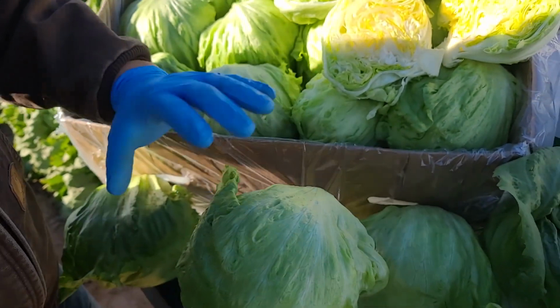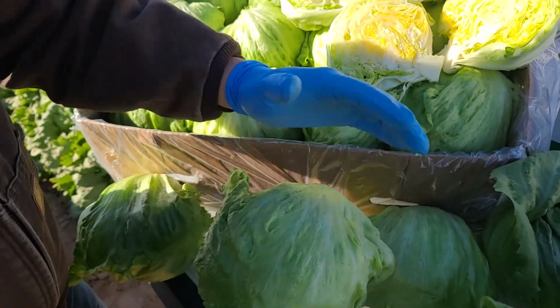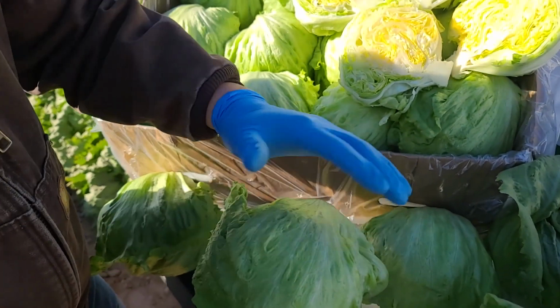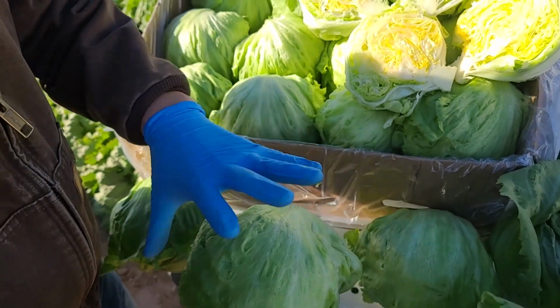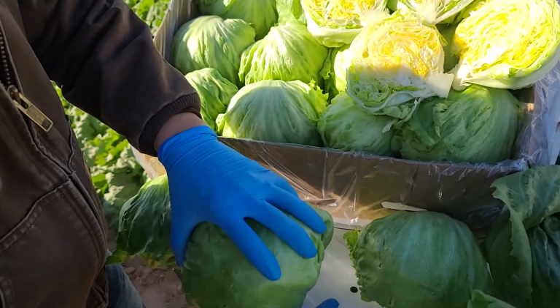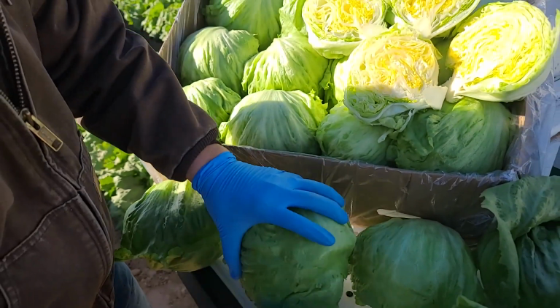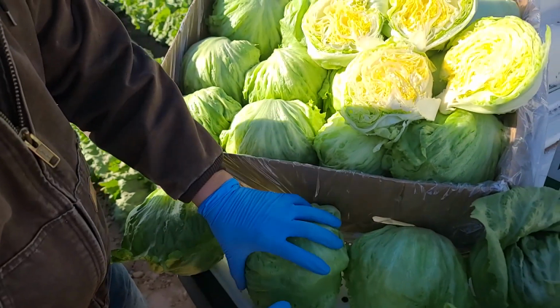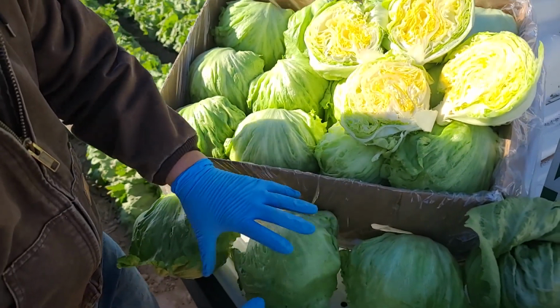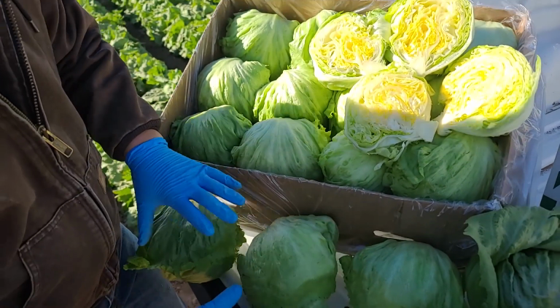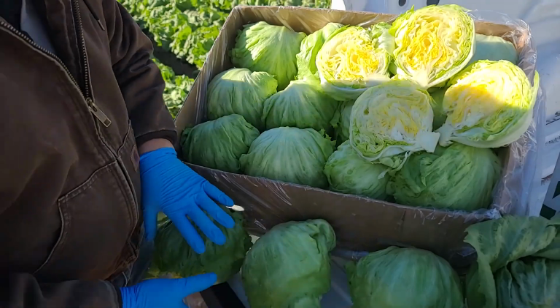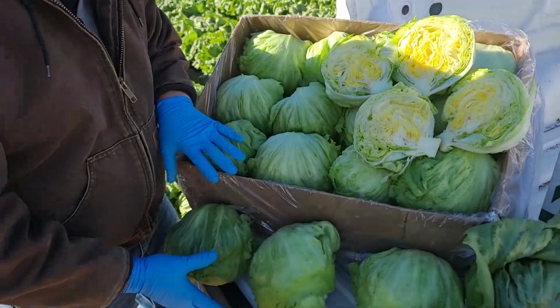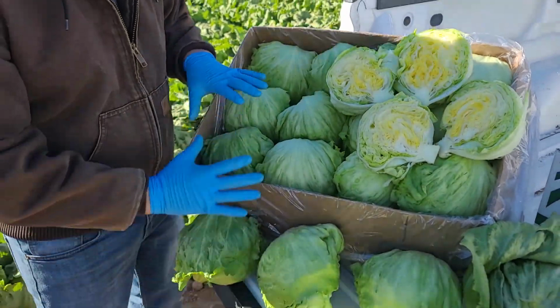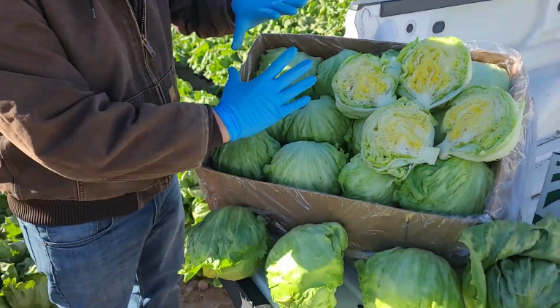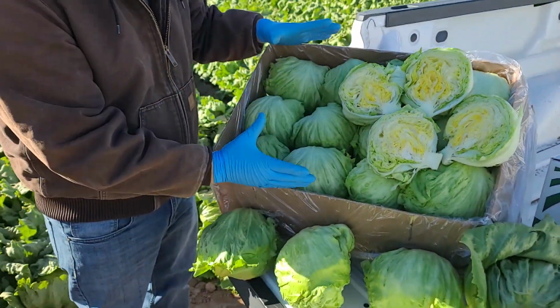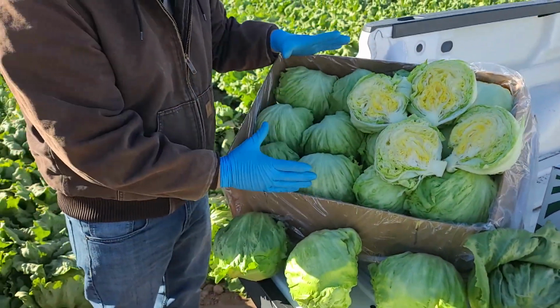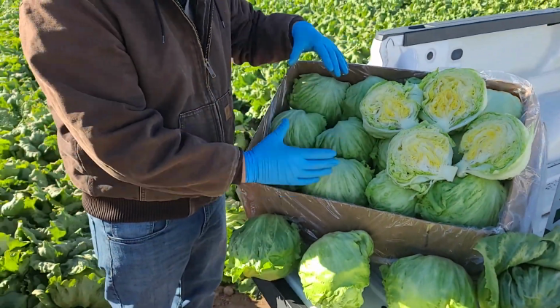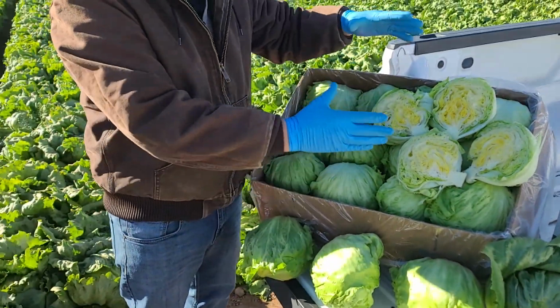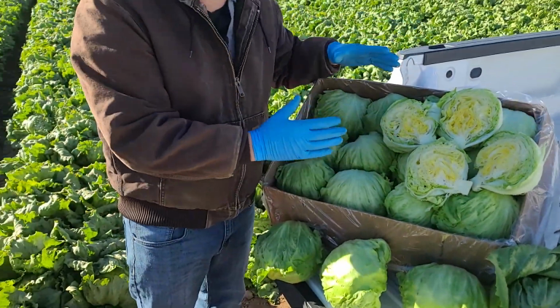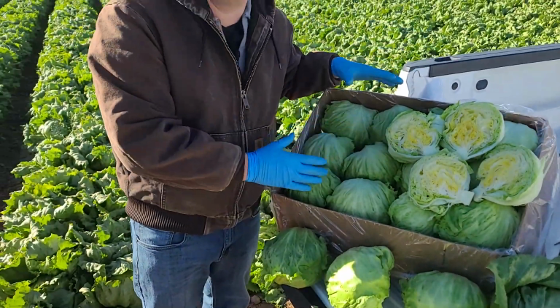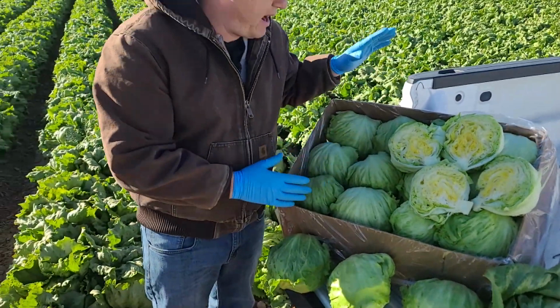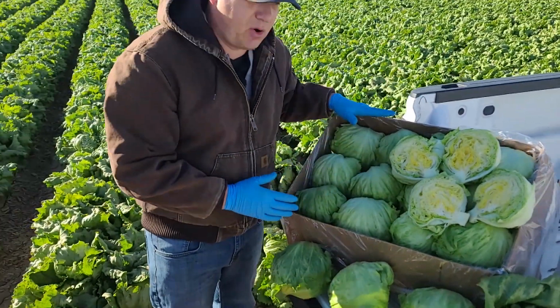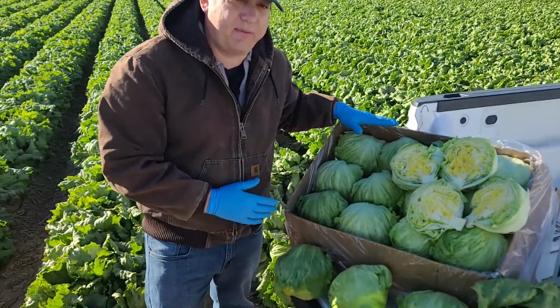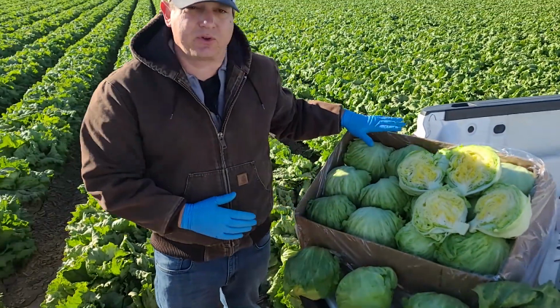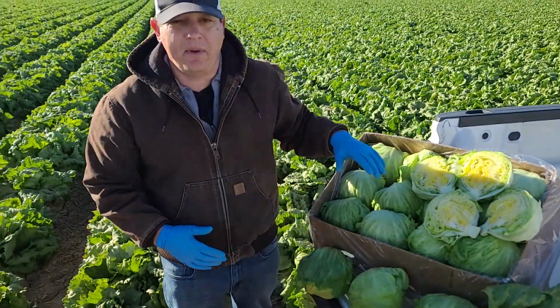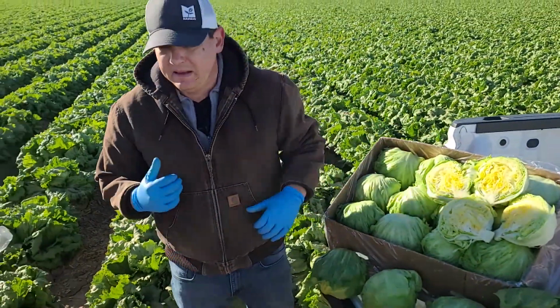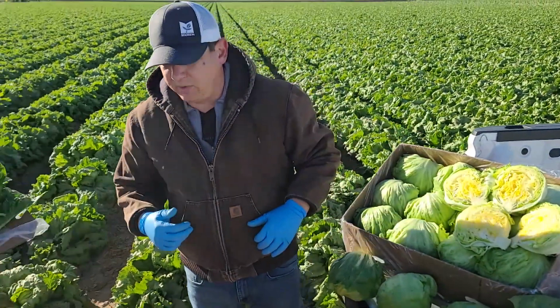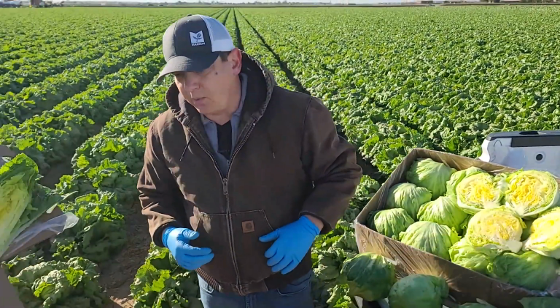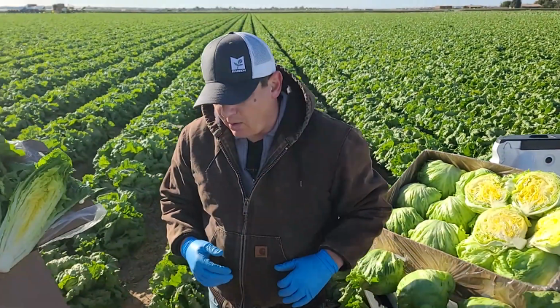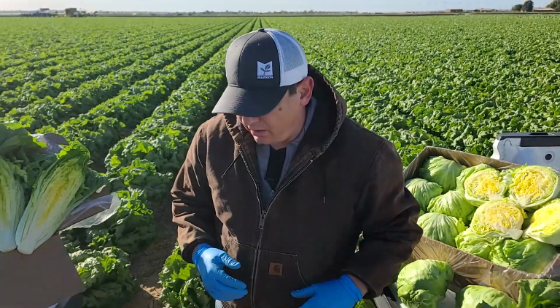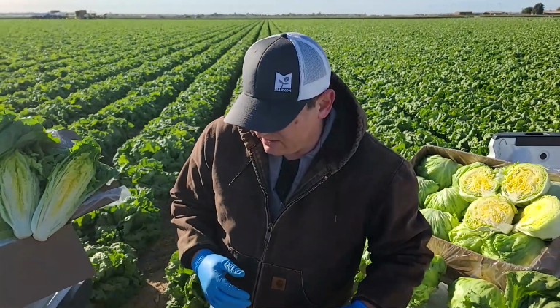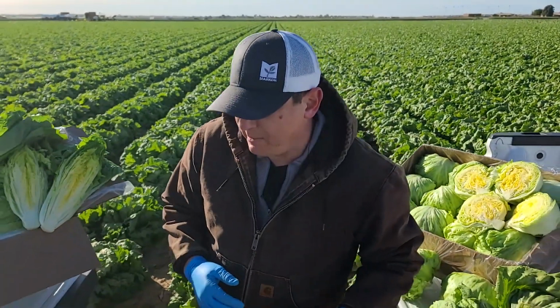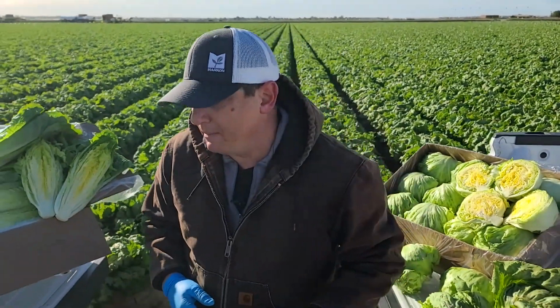We'd like to leave a little bit more protection on there, but we're able to clean that up and still get 47 pounds in Mark Hahn first crop. That's really good weight and quality for this time of year.